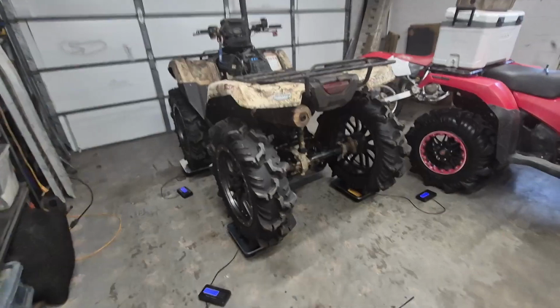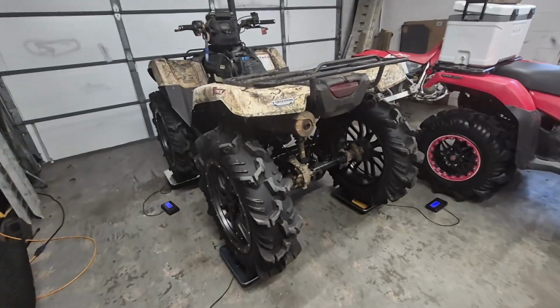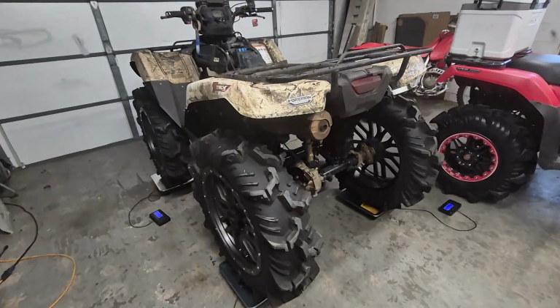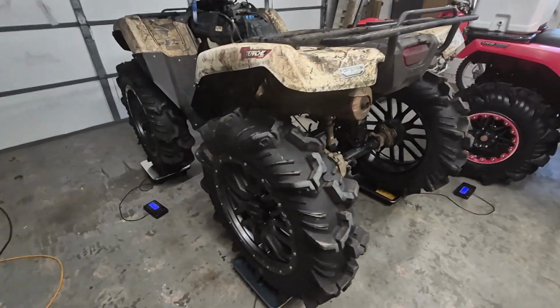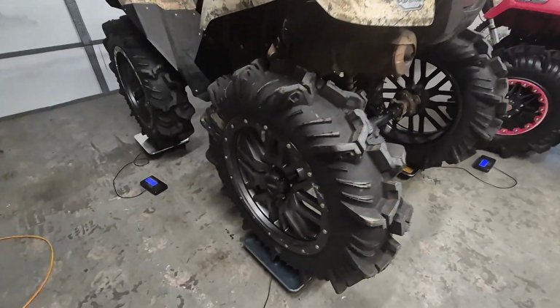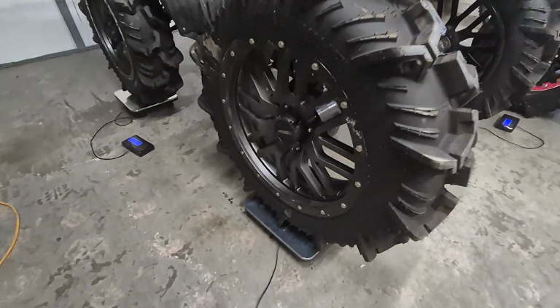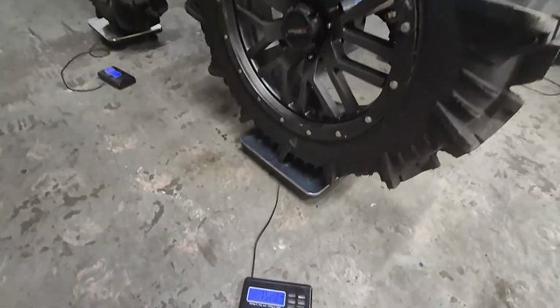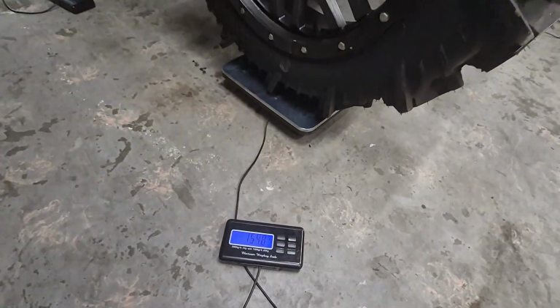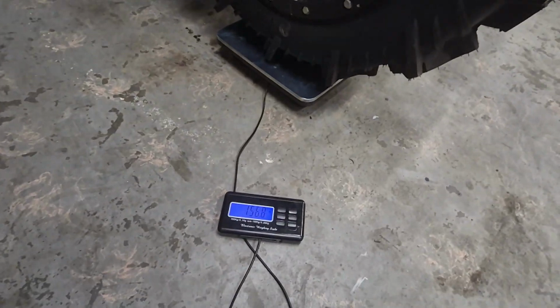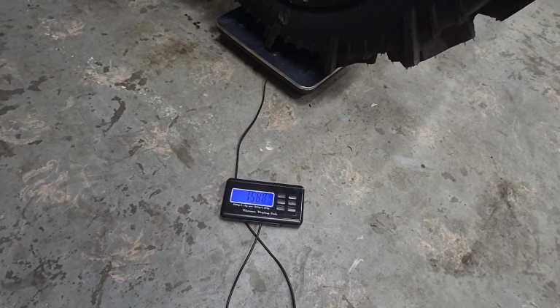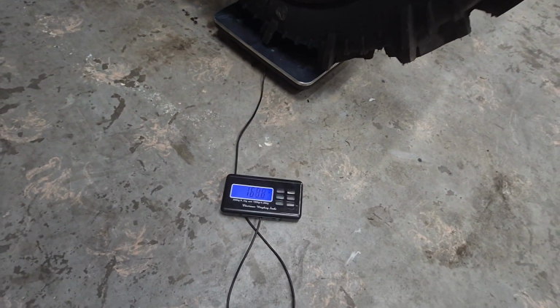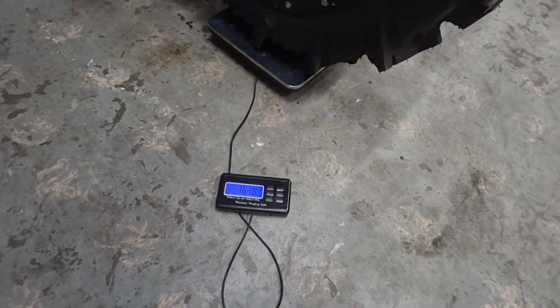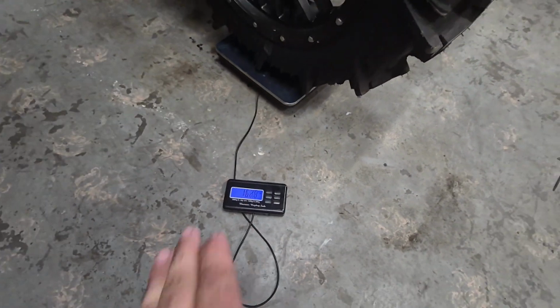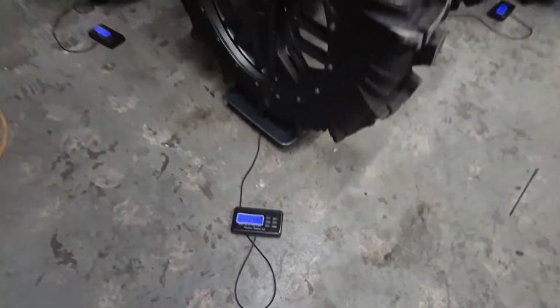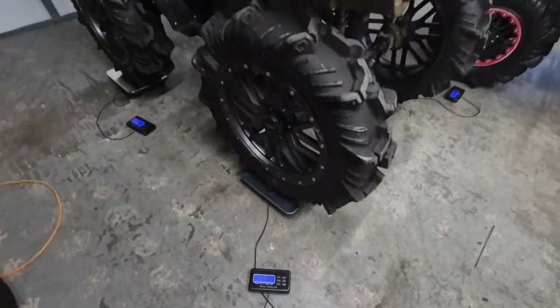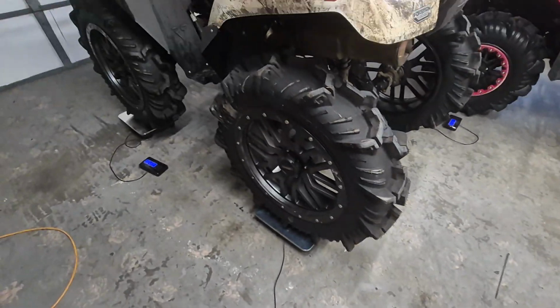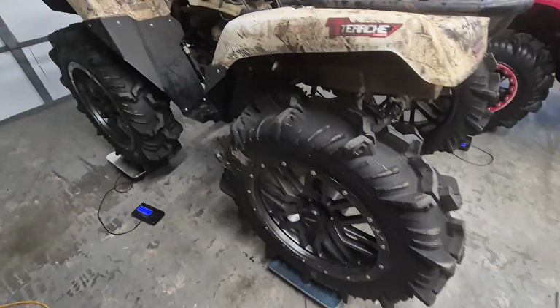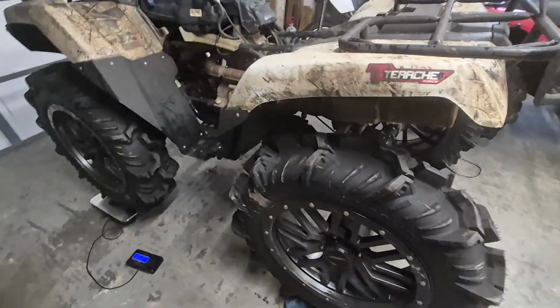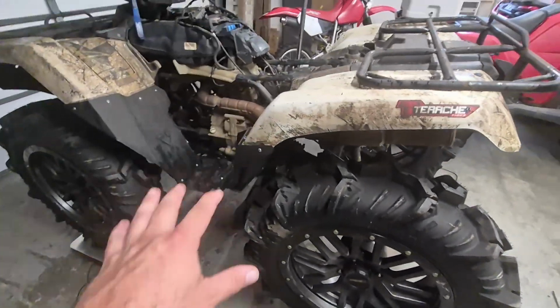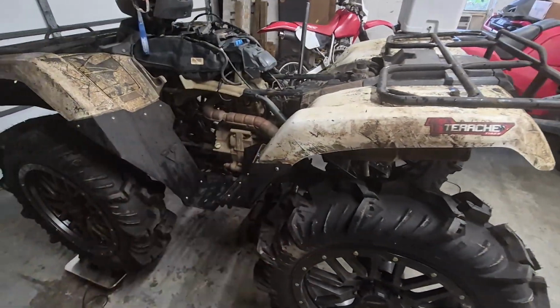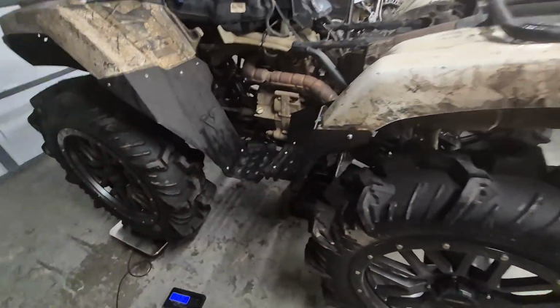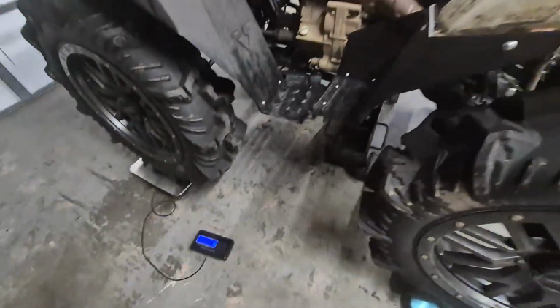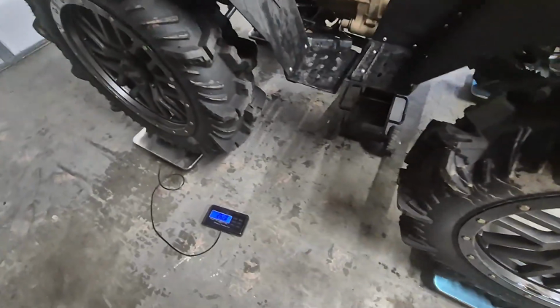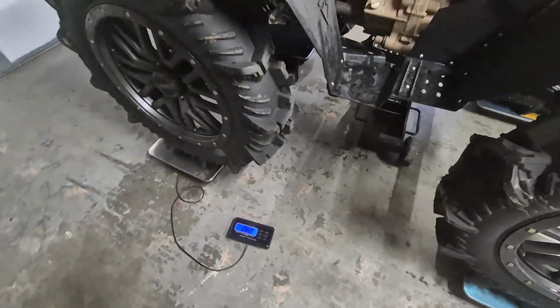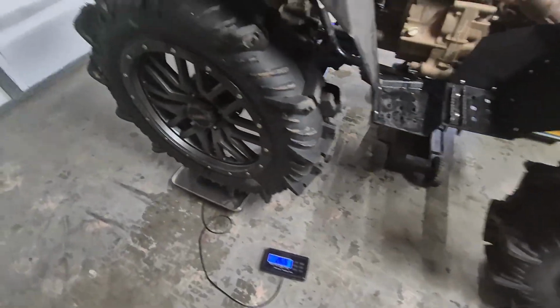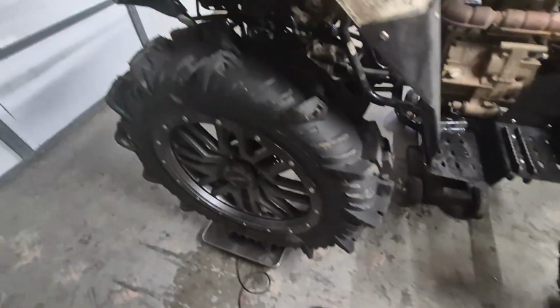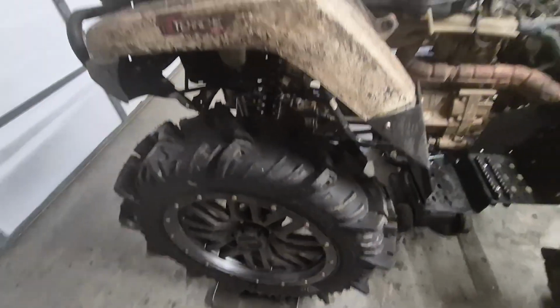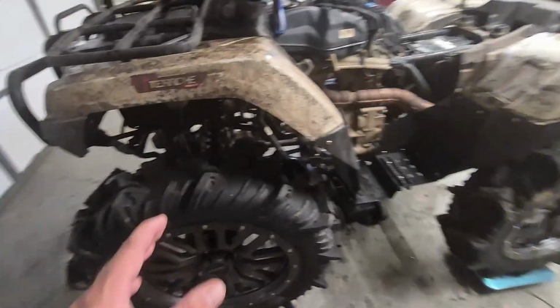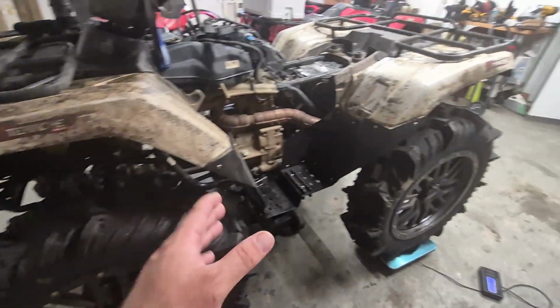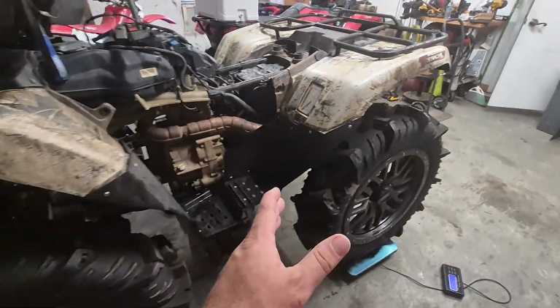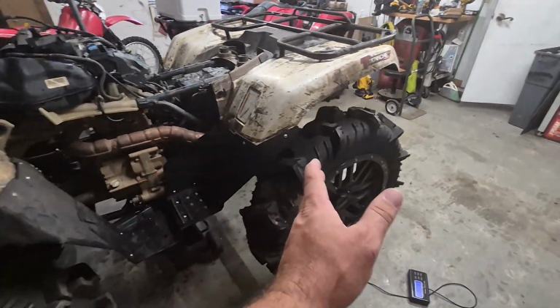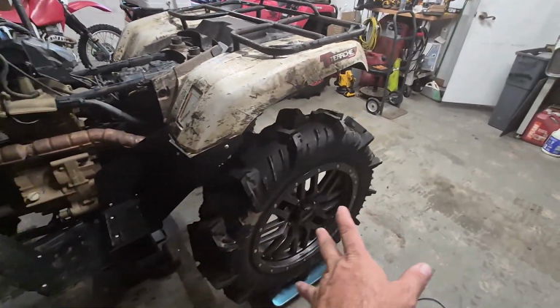Guys, this video is going to be a little nerdy. You can see we got the Rubicon sitting on four scales. The weight is slowly being dropped onto them by the floor jack. I've got it kind of balancing on the floor jack right now. The purpose of this experiment is to show you guys one of the big benefits of a swing arm stretch.